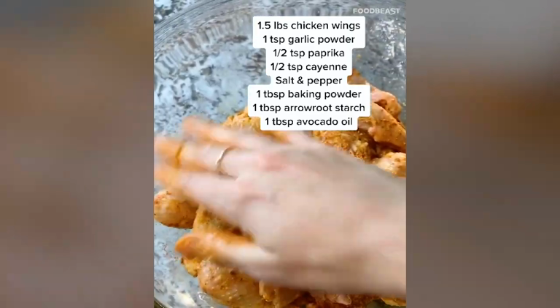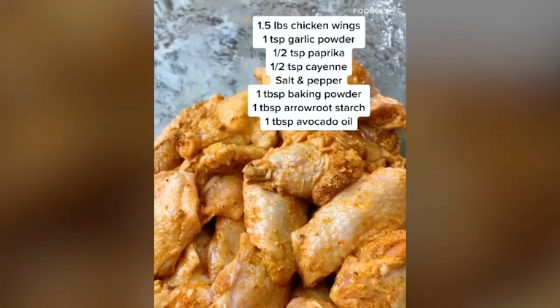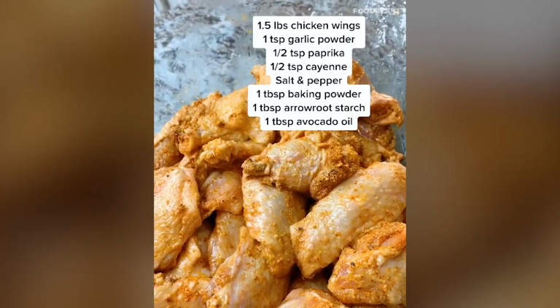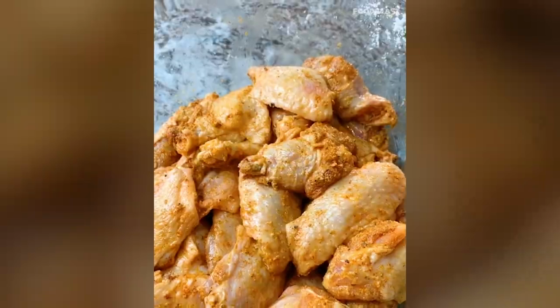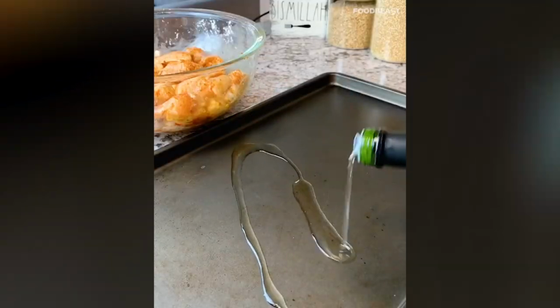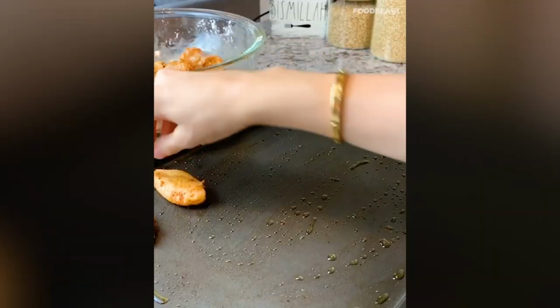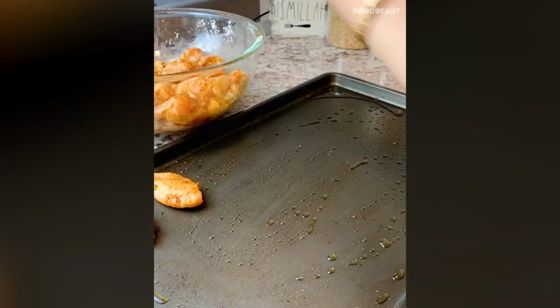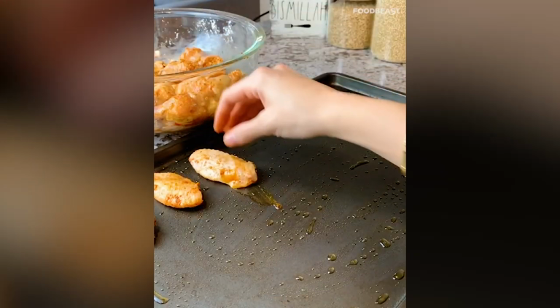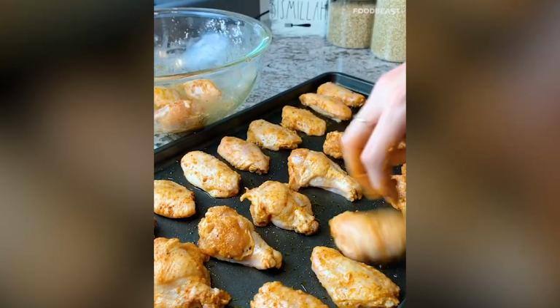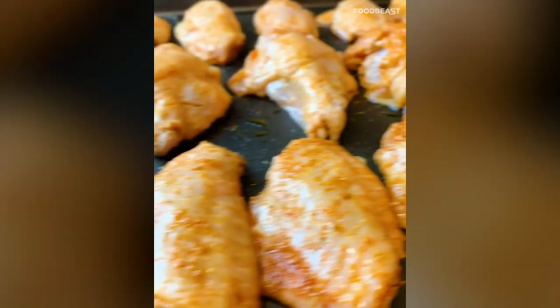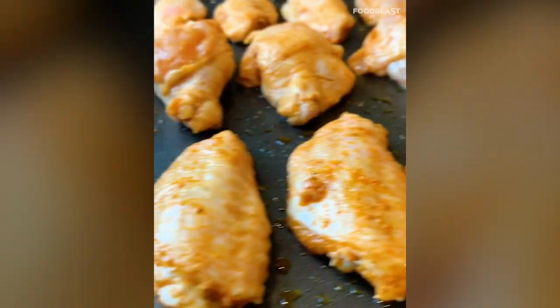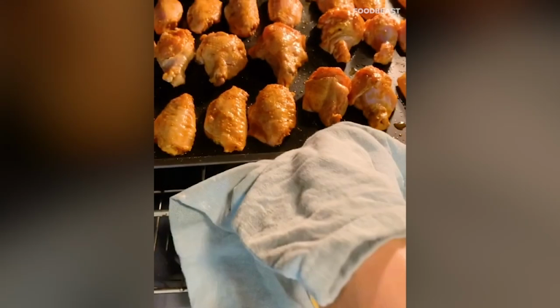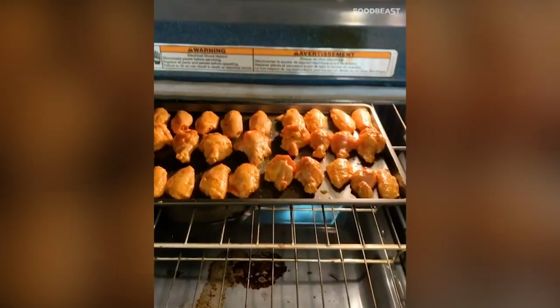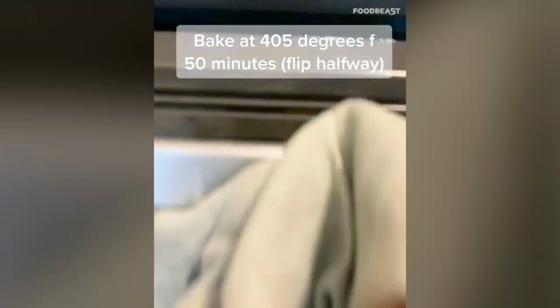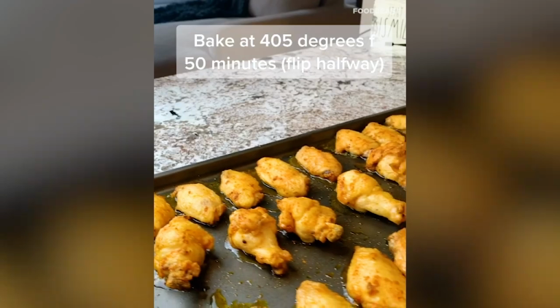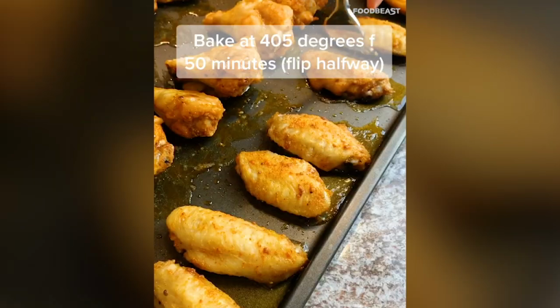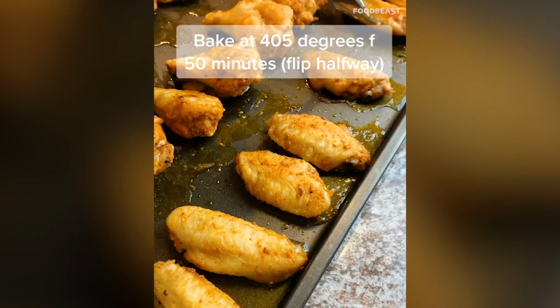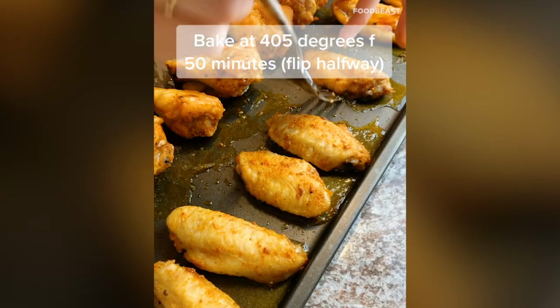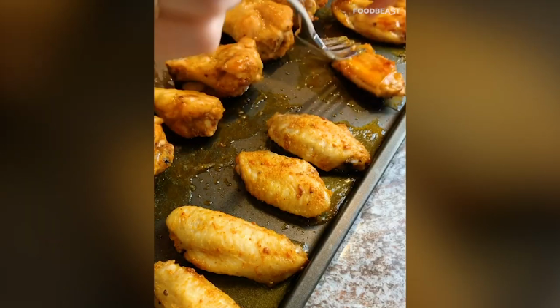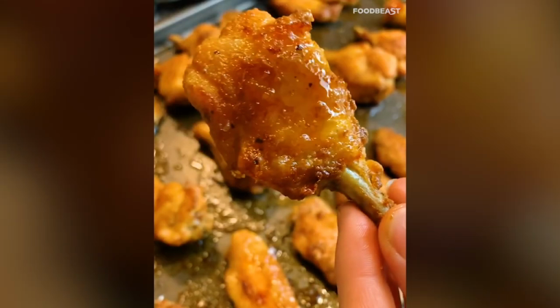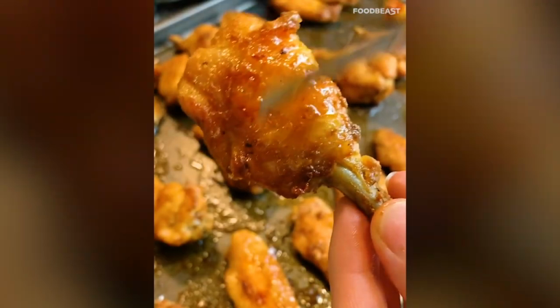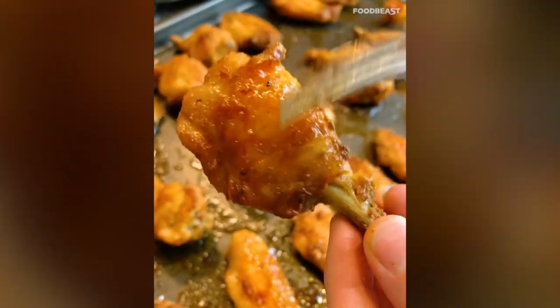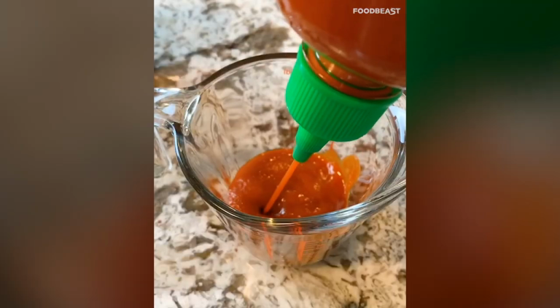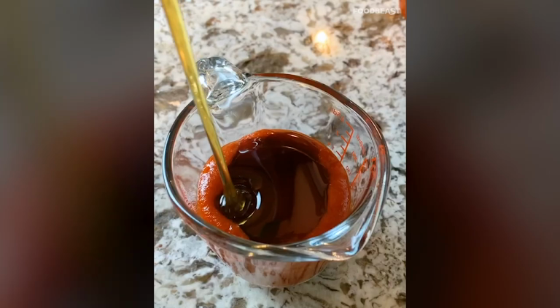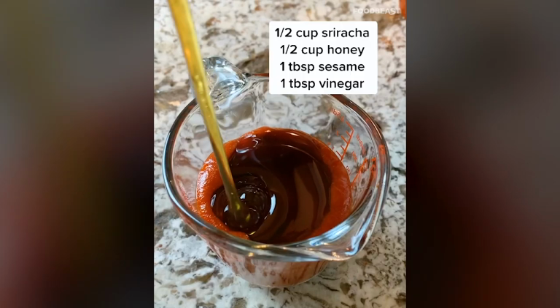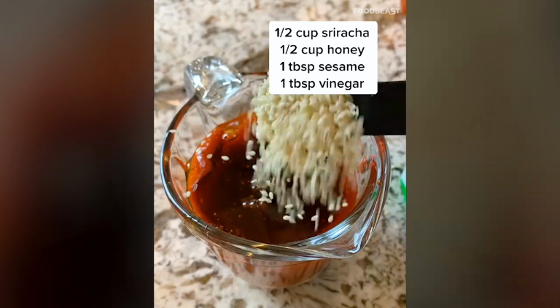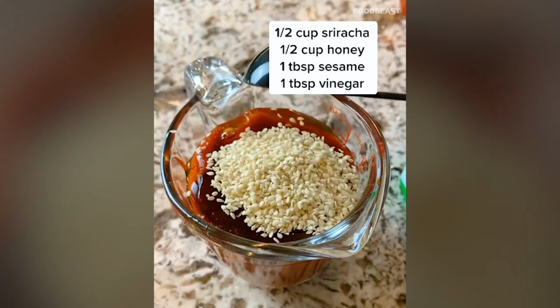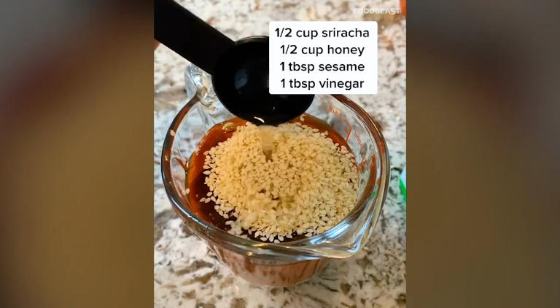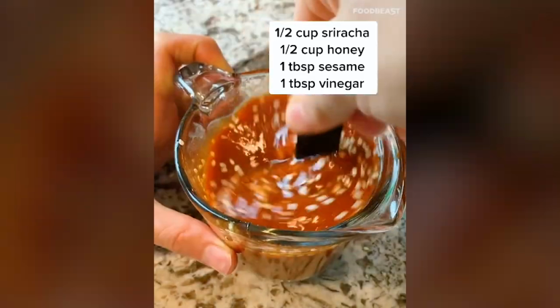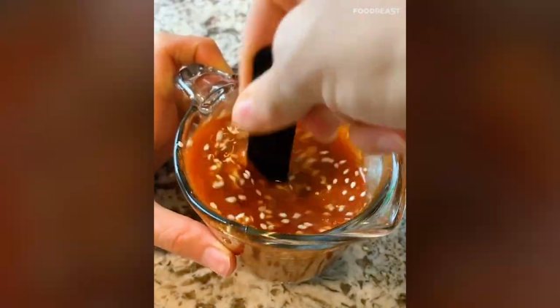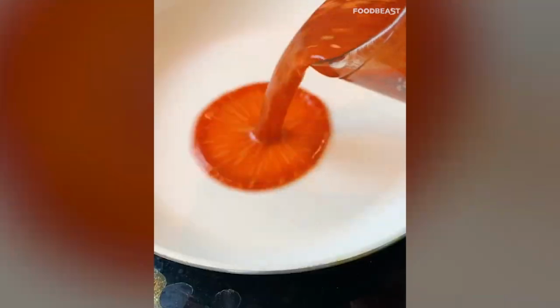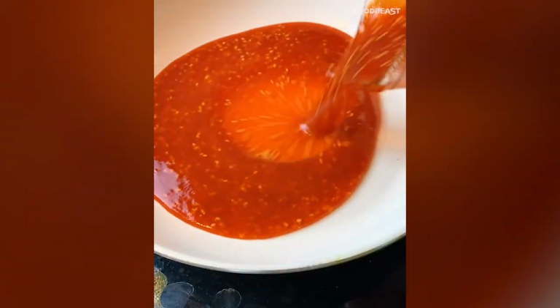Mix the oil in thoroughly. Baking powder and starch are going to make these super crispy. Layer wings on a hot oiled baking tray and bake for a total of 50 minutes, flipping halfway through. Once they're done, they should sound crispy. For the sauce, combine sriracha, honey, sesame seeds, and white vinegar — mix thoroughly and add to a hot pan.